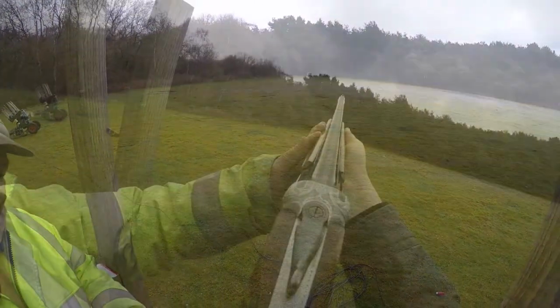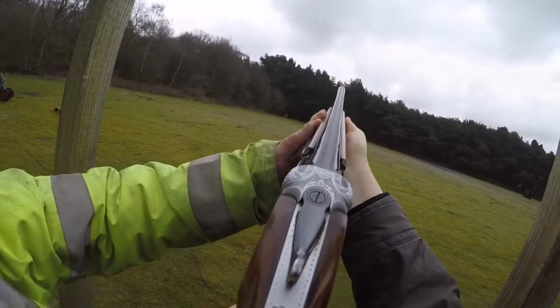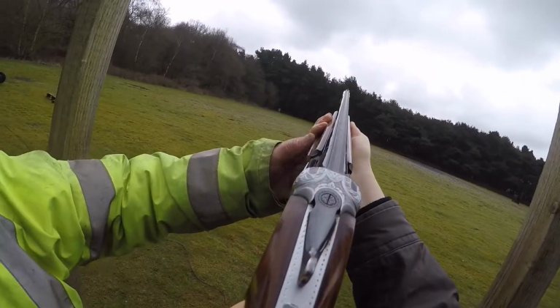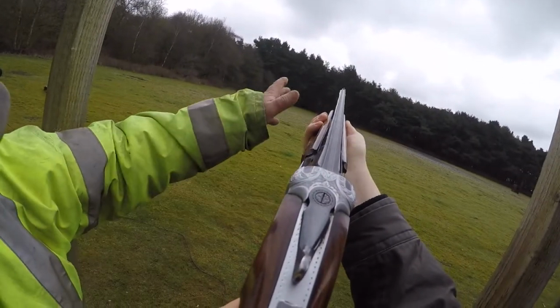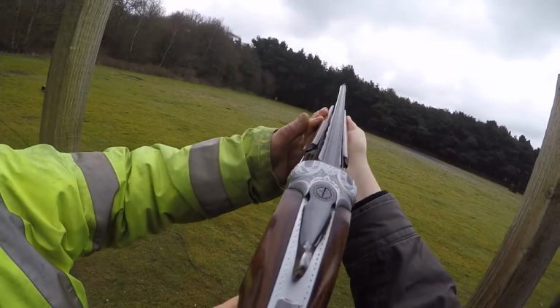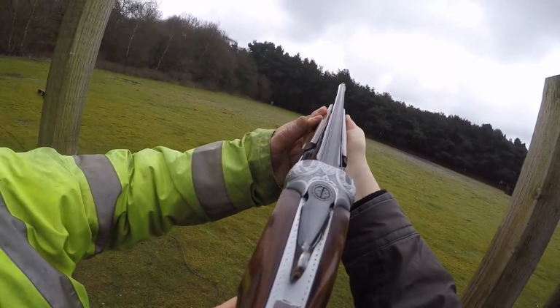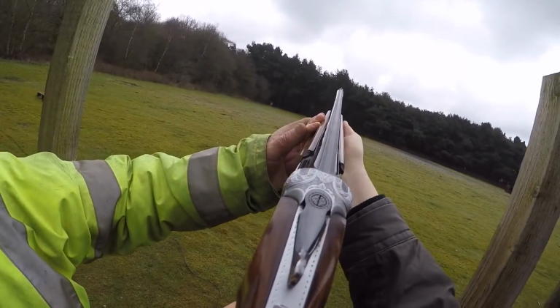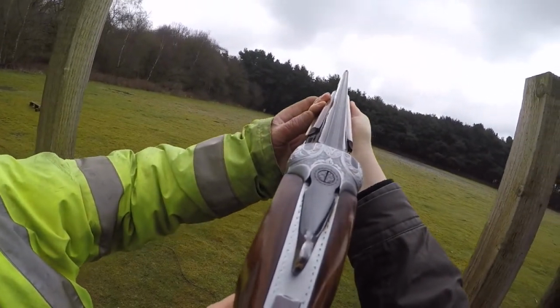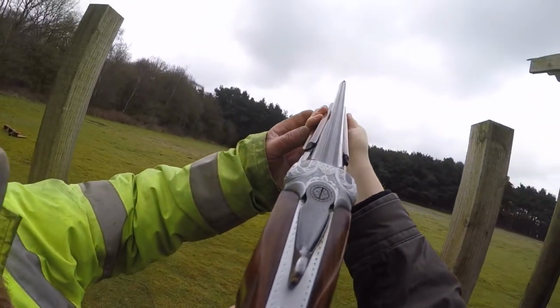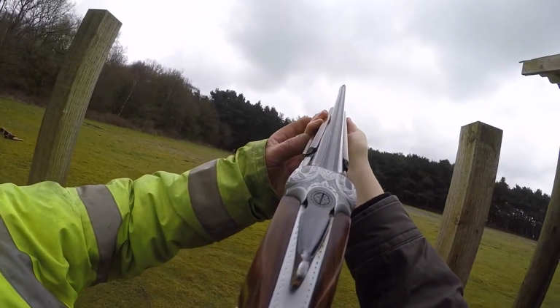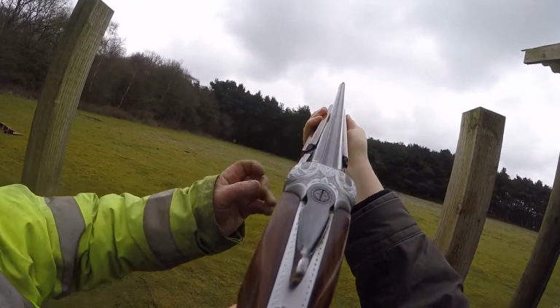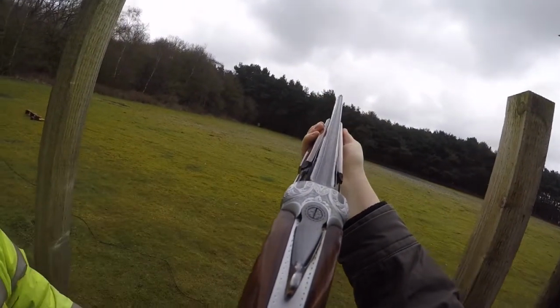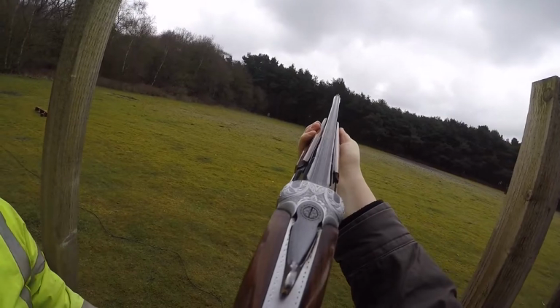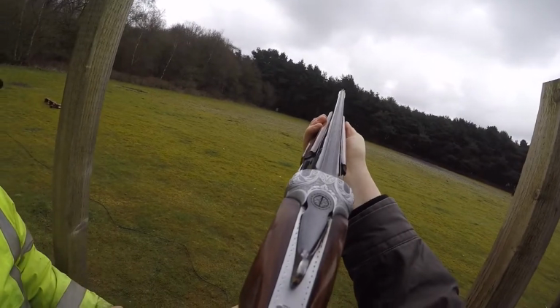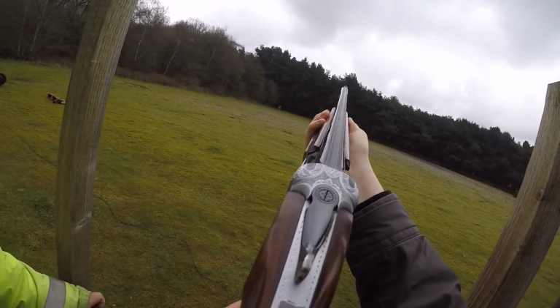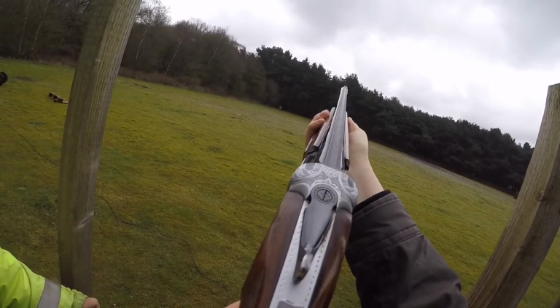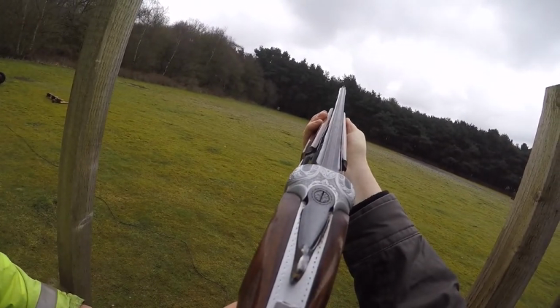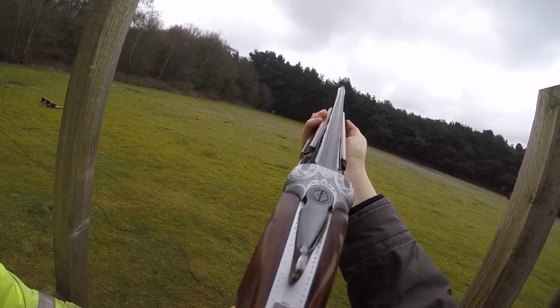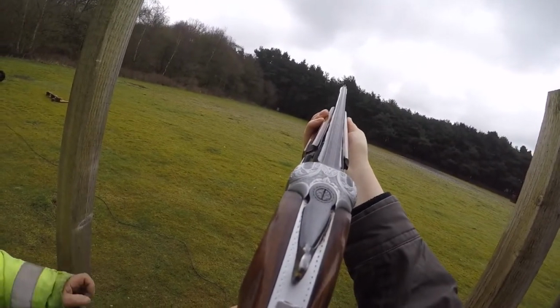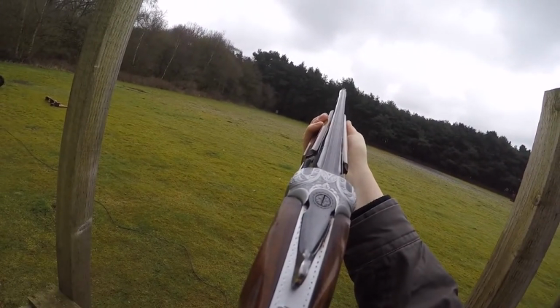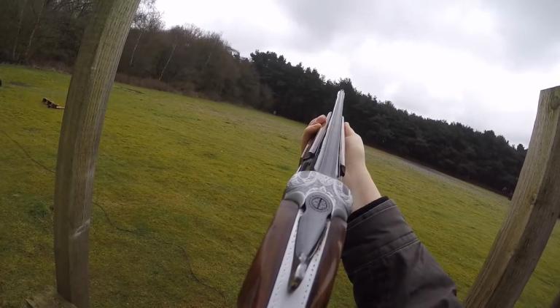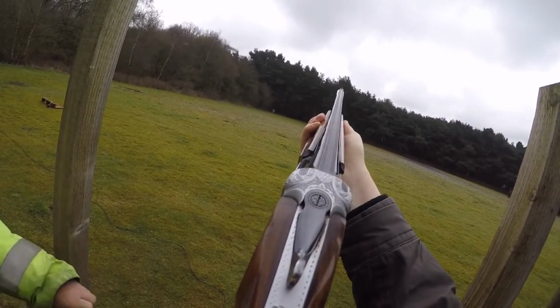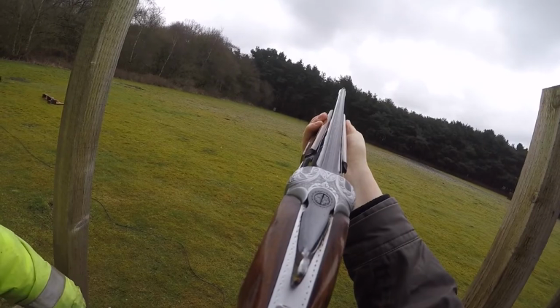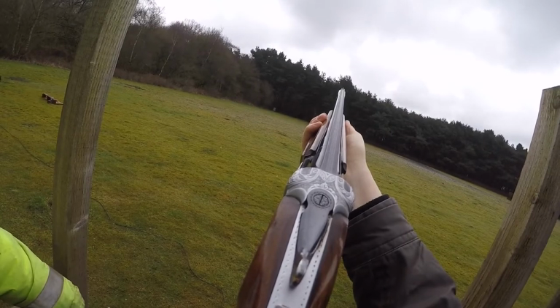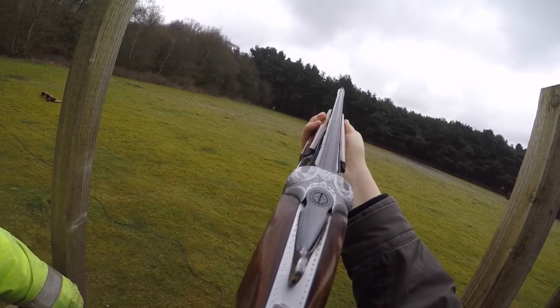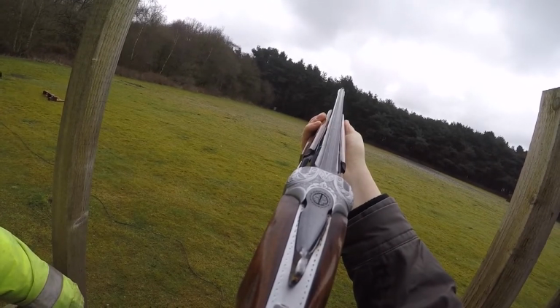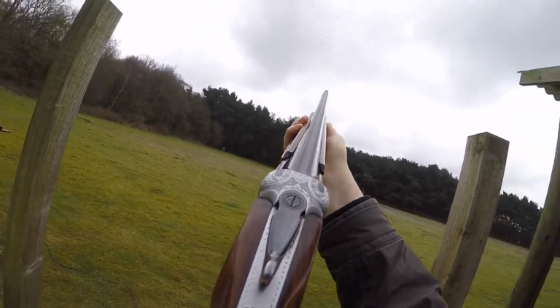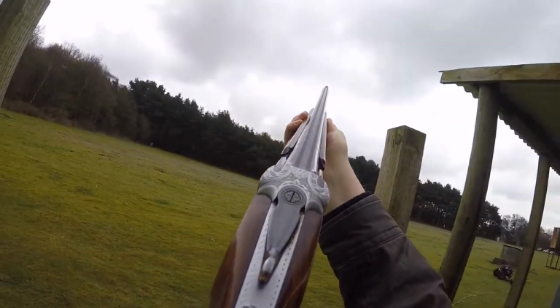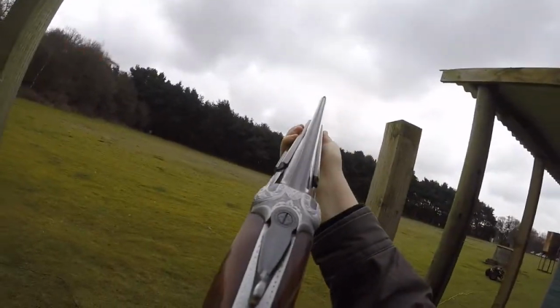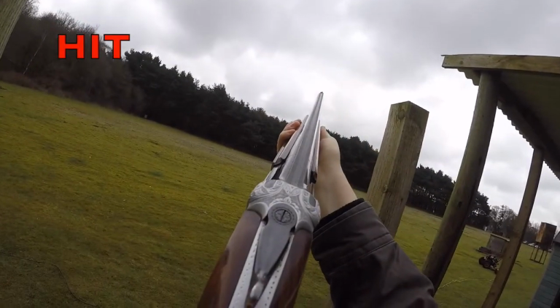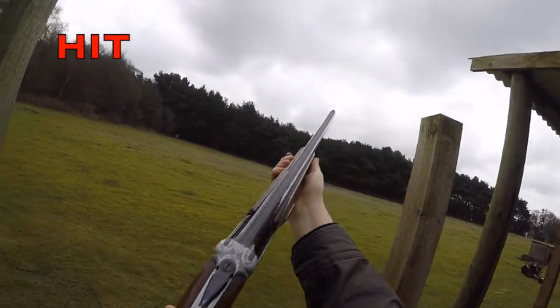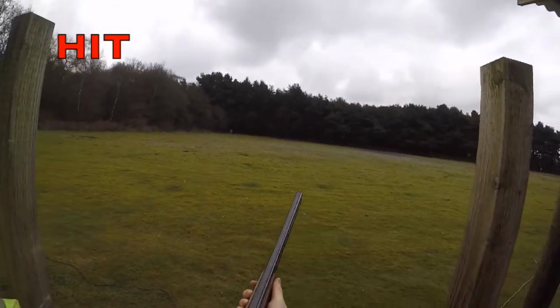Right, it's coming from the left. Start at that tall tree — it's going a bit higher. This time you've got to look at the right hand edge of the target and get in front of it. Ready? Yep. Oh, well done — well shot! Nice.